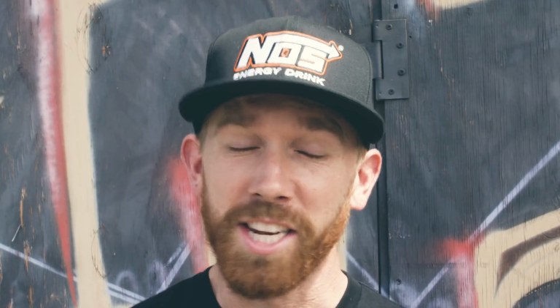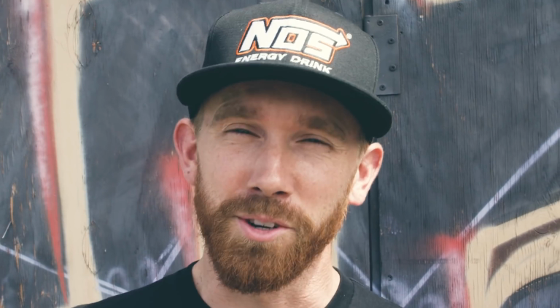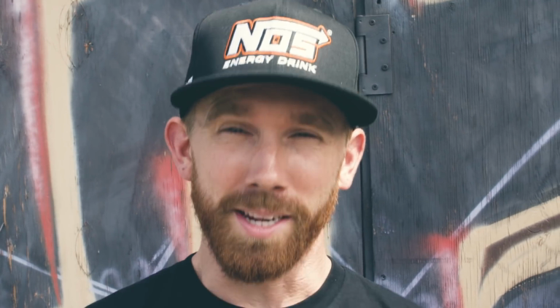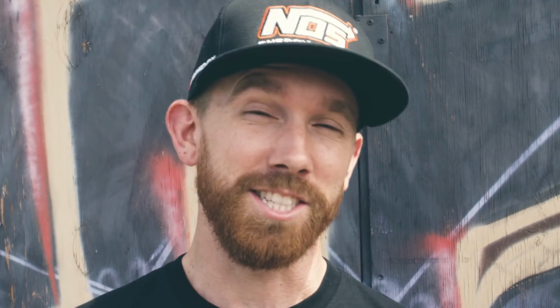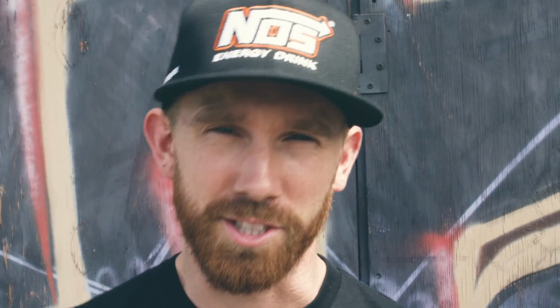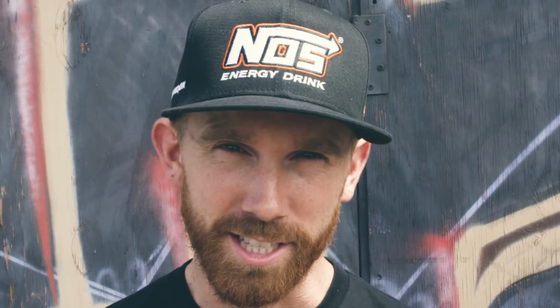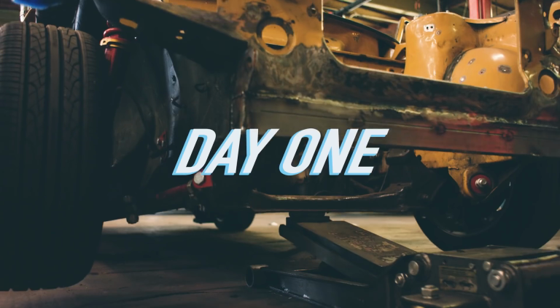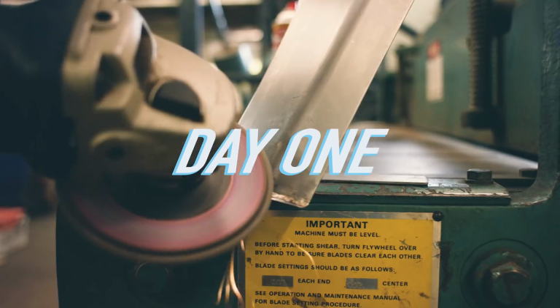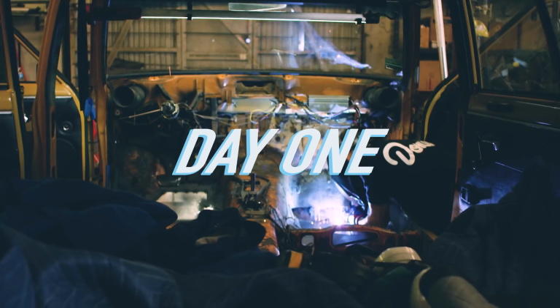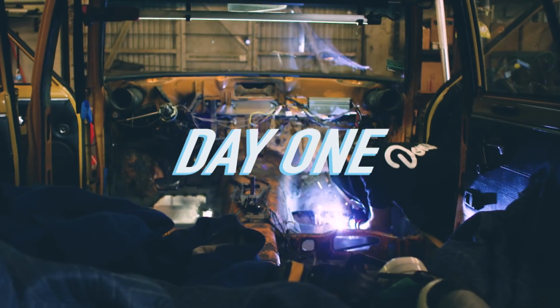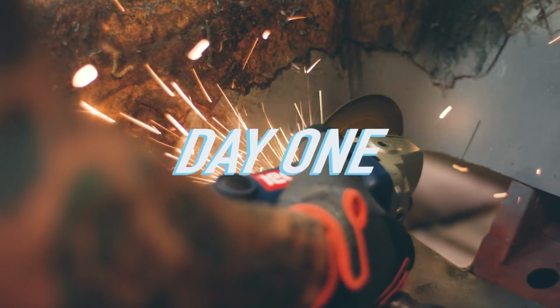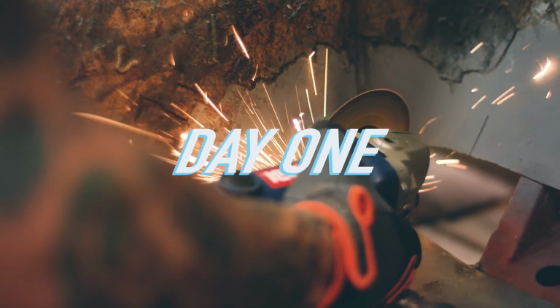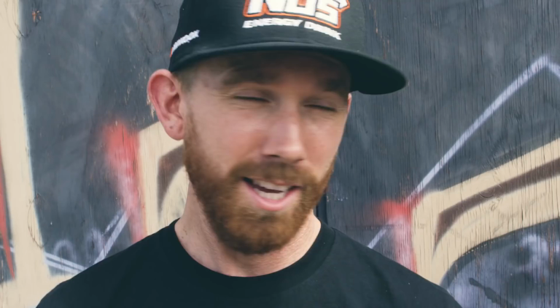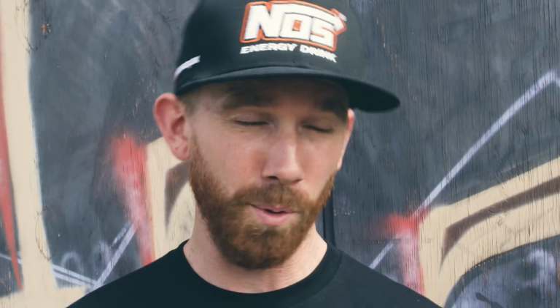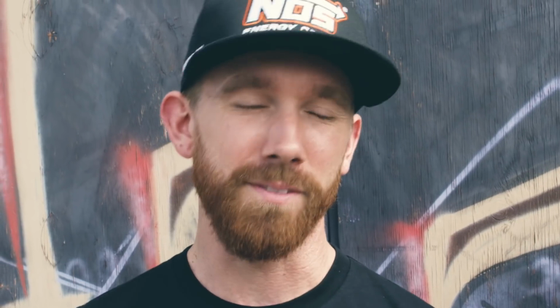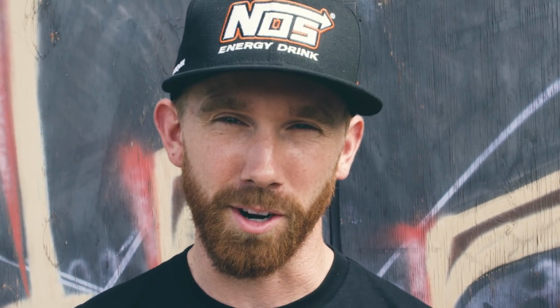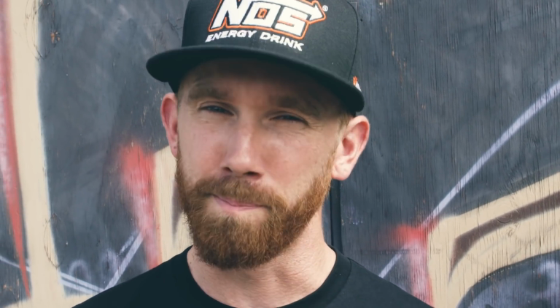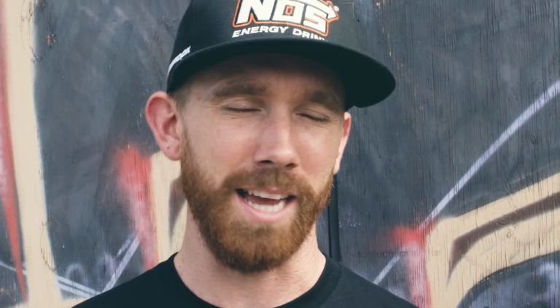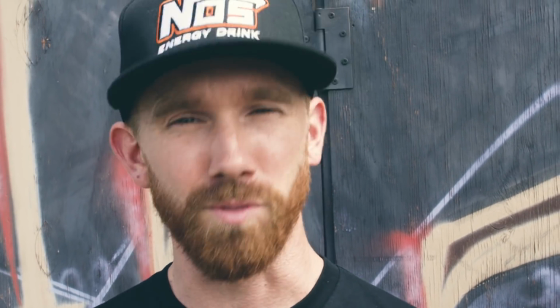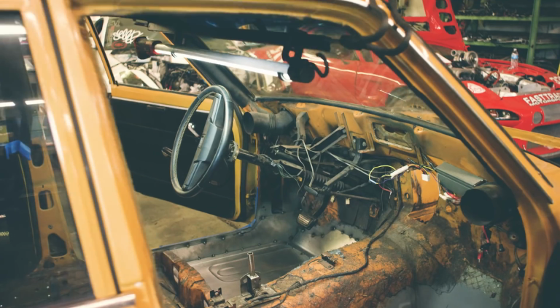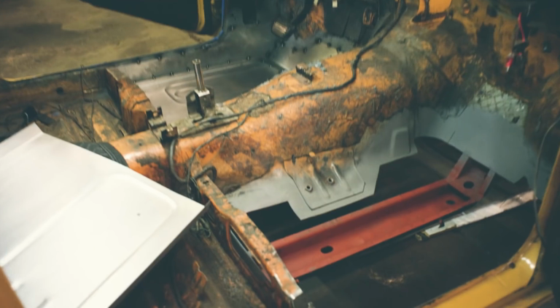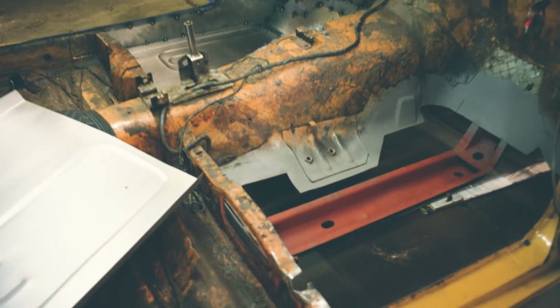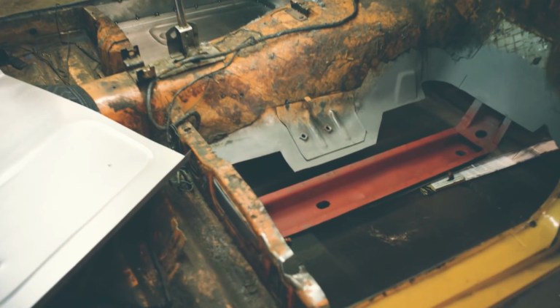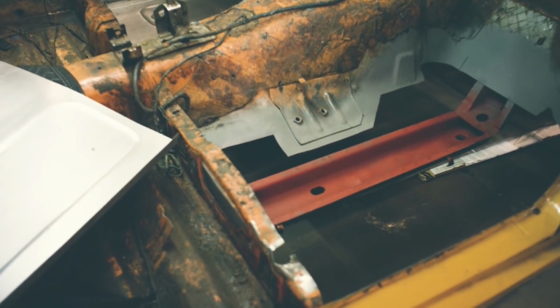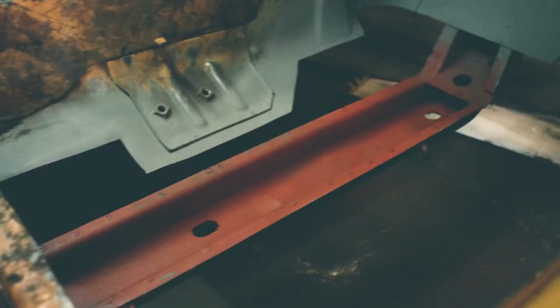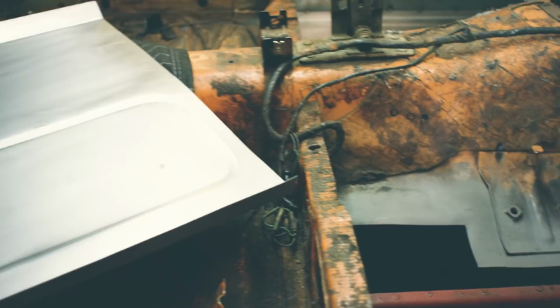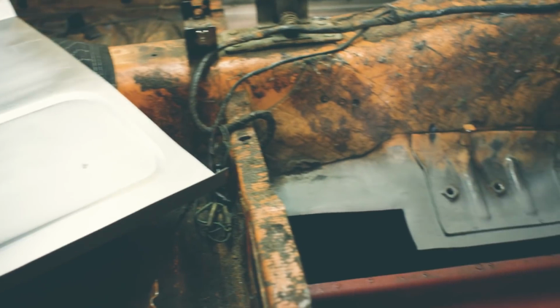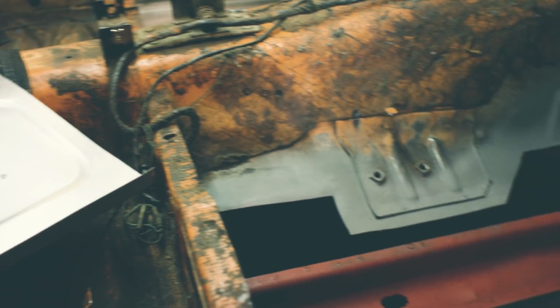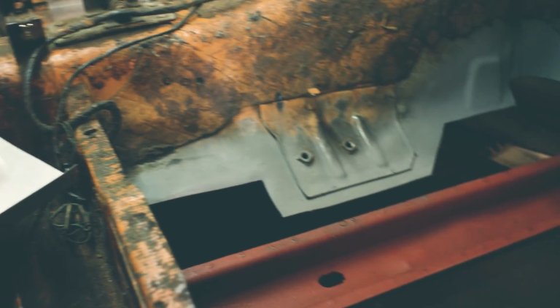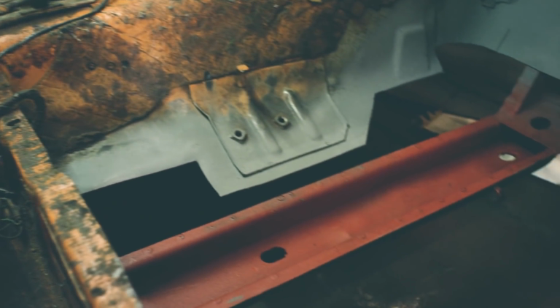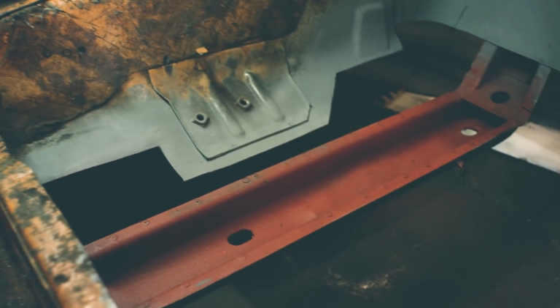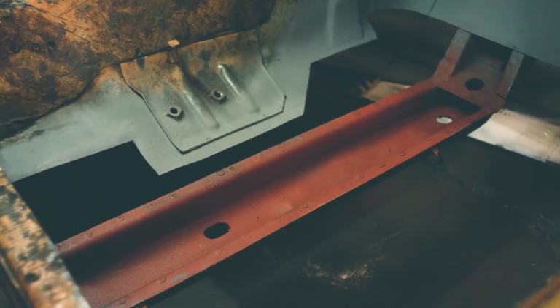Today we're doing a bit of chassis restoration. A 45-year-old car is bound to have some rust, and if we're going to be going through an extensive build like this, we're not going to want to start with a chassis that has a bunch of holes in it.